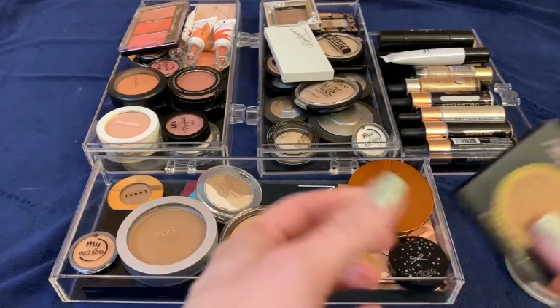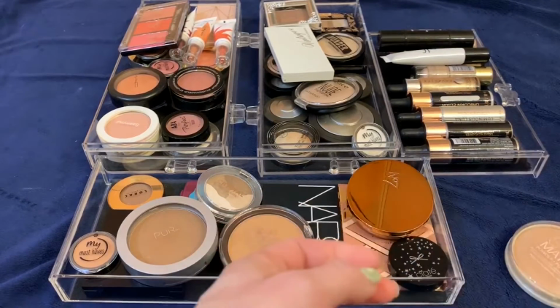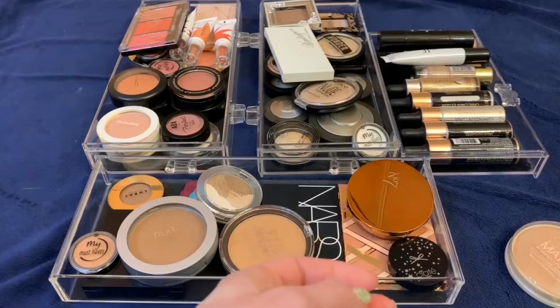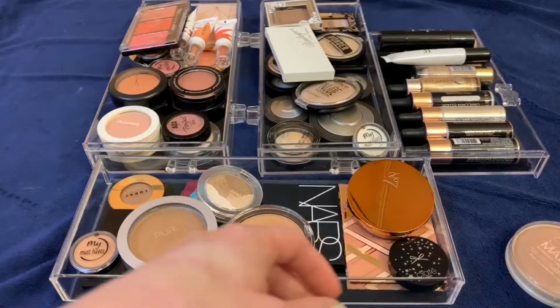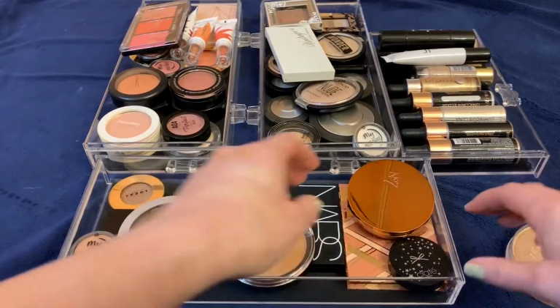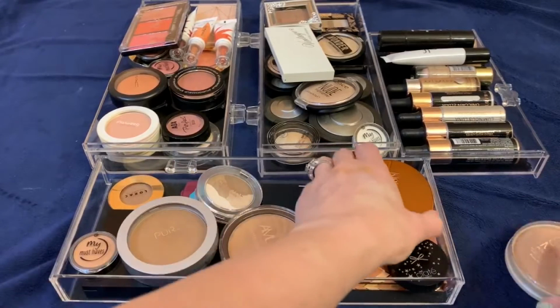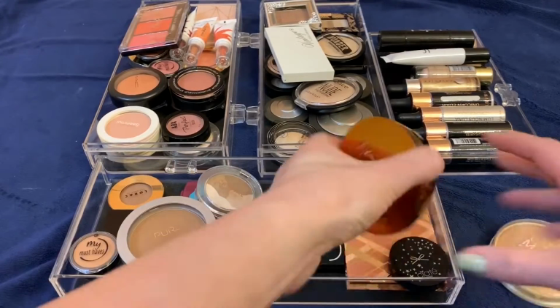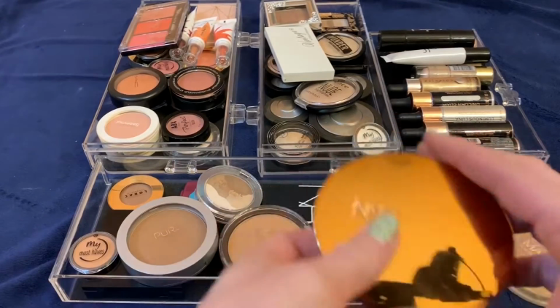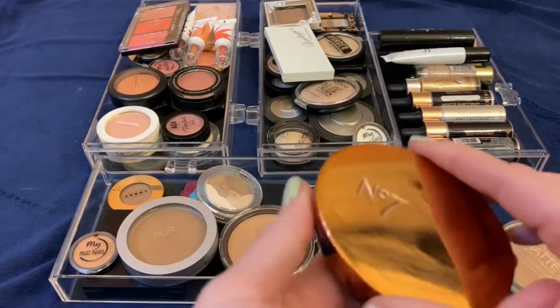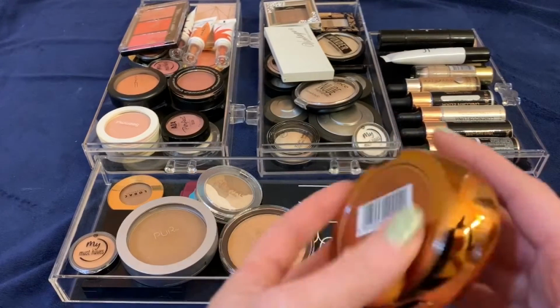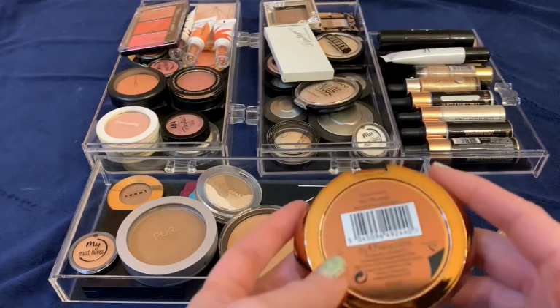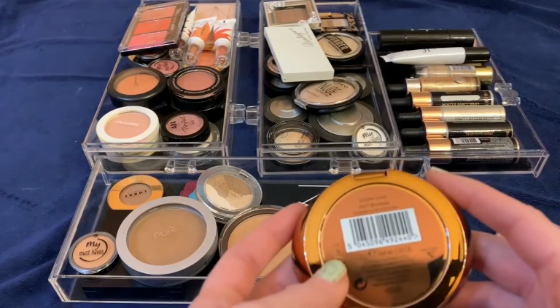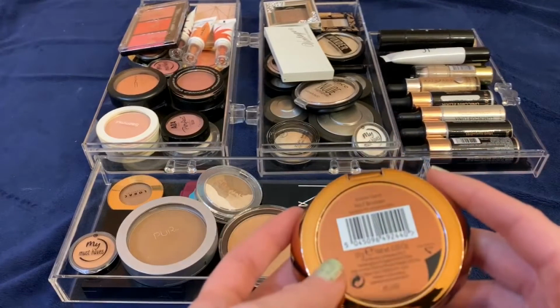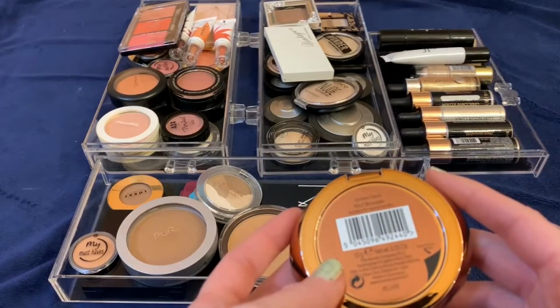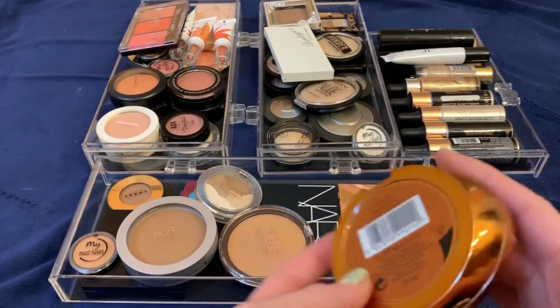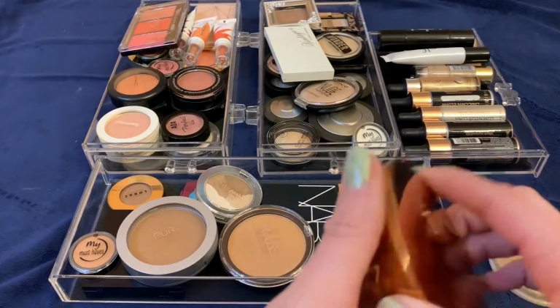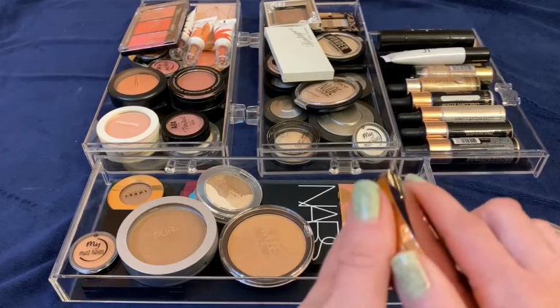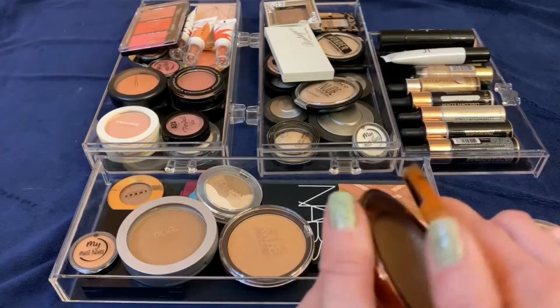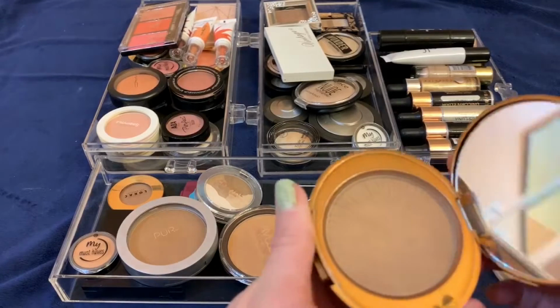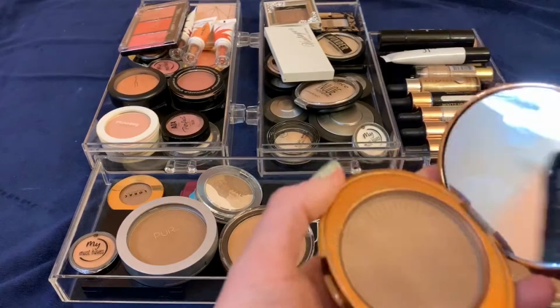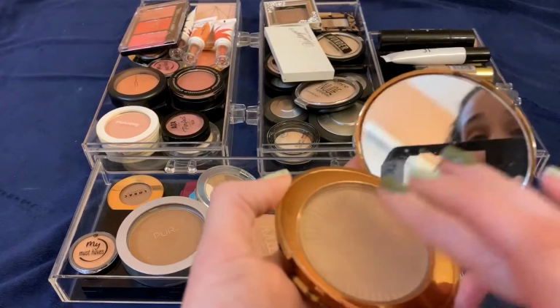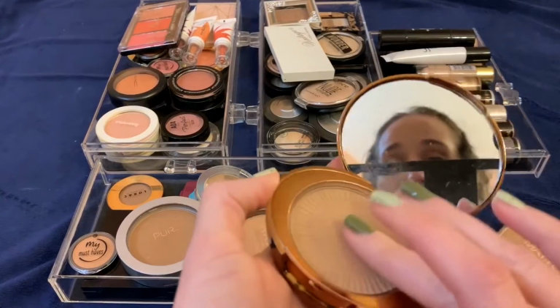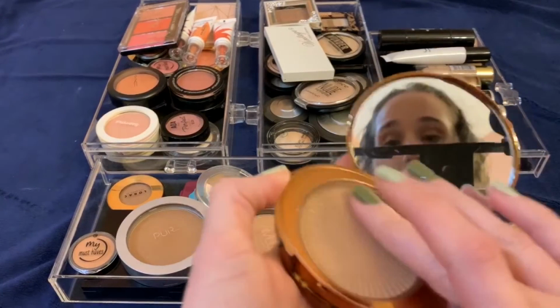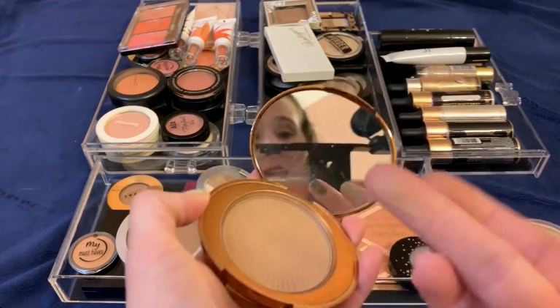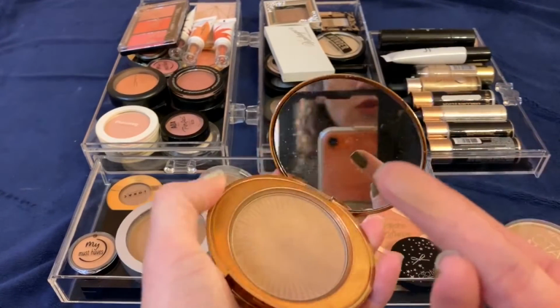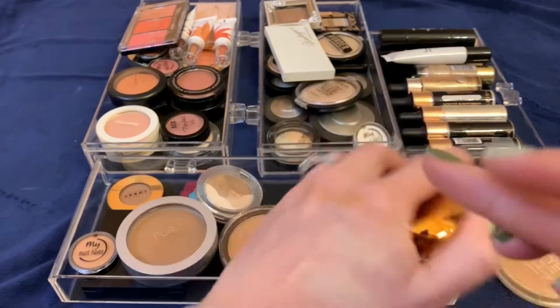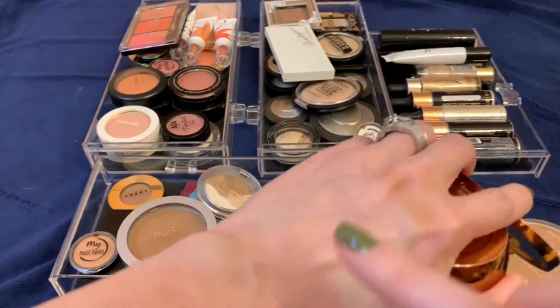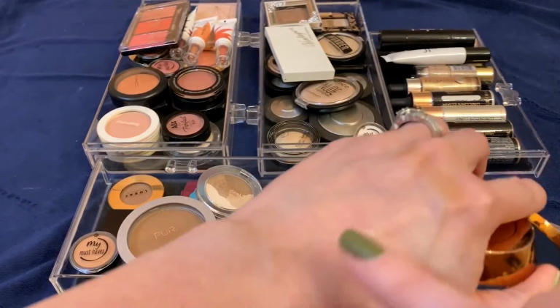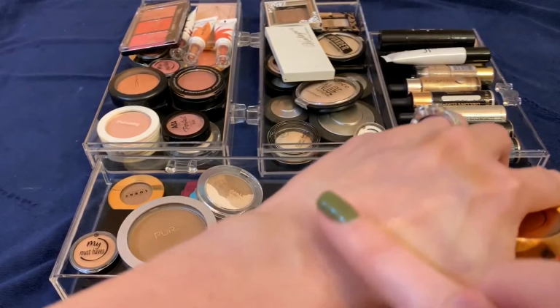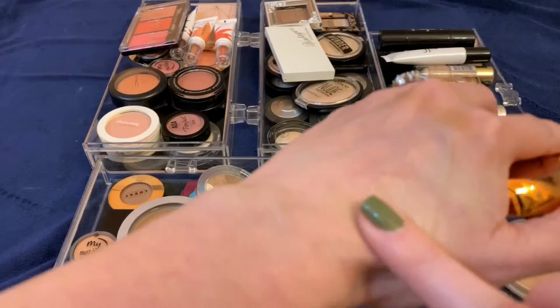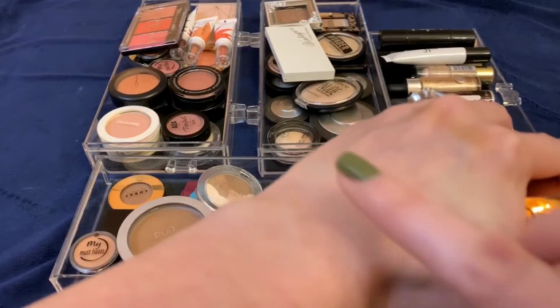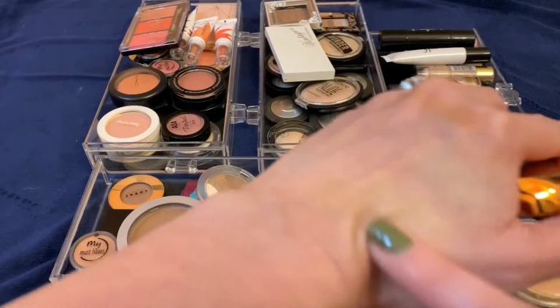This is my Number Seven bronzer in the shade Golden Sienna. This is my favorite drugstore bronzer — I really, really like this bronzer. It's smooth, creamy, goes on the skin nicely, and it's not patchy at all. I really like it.